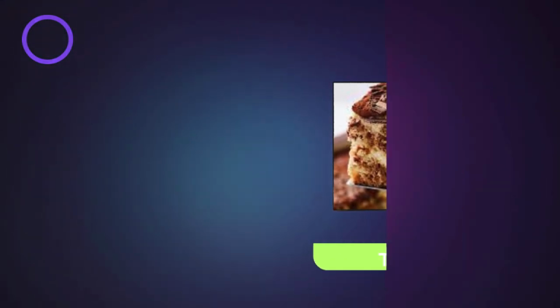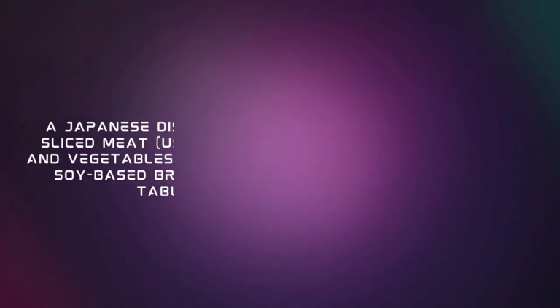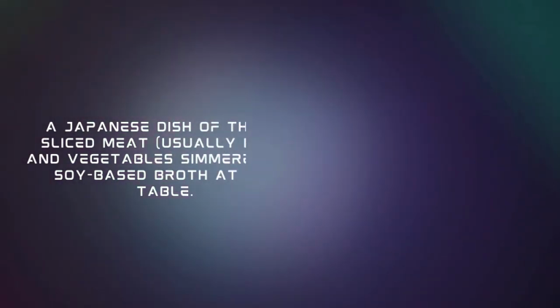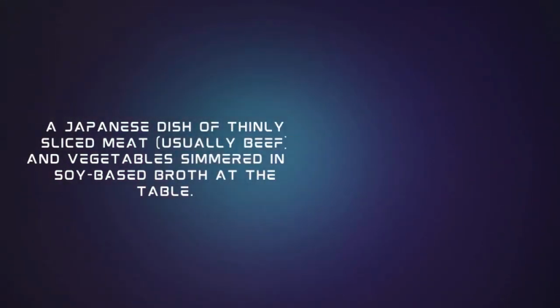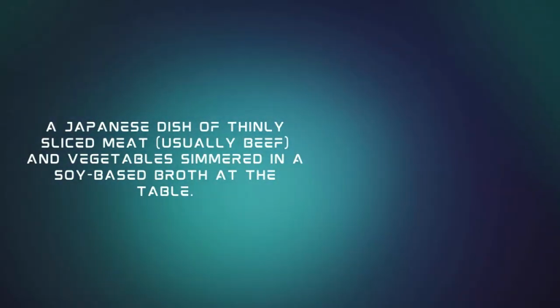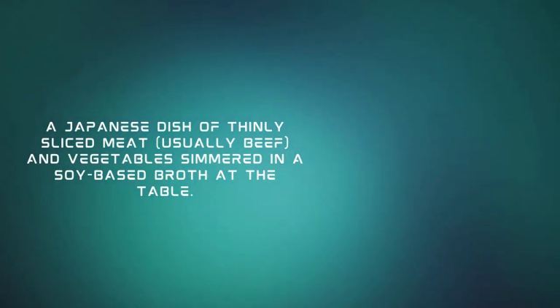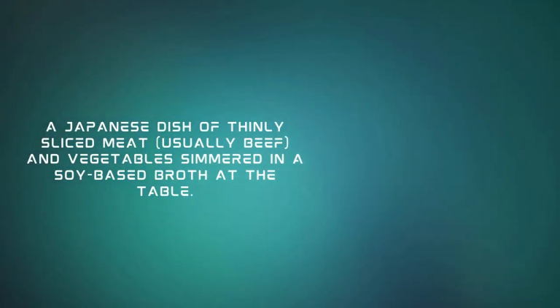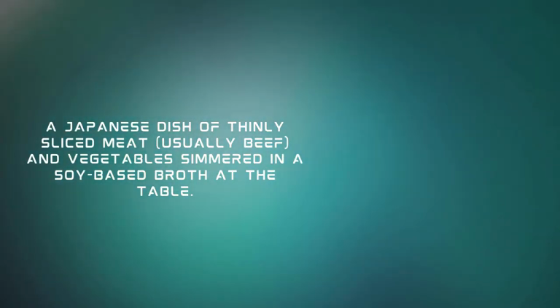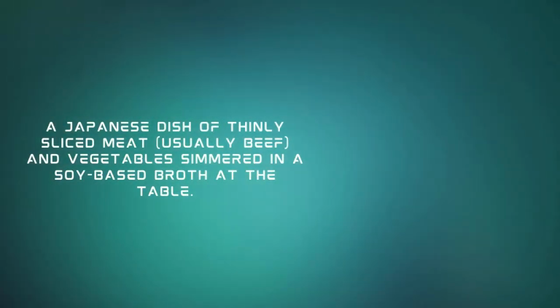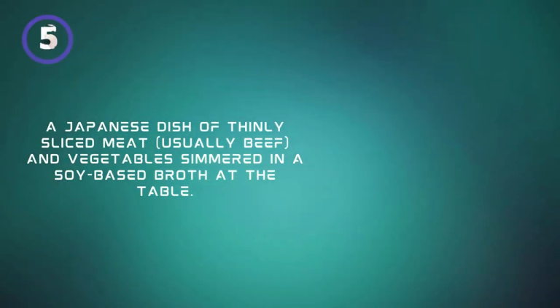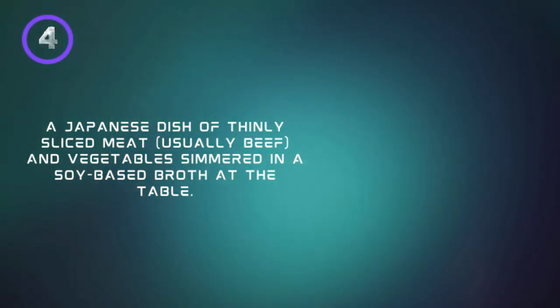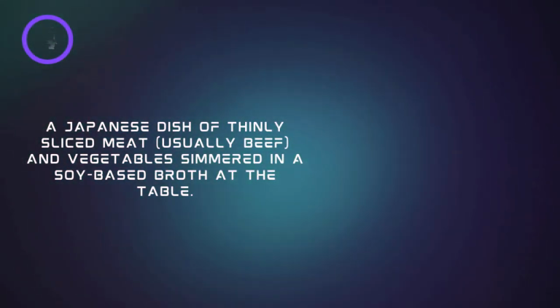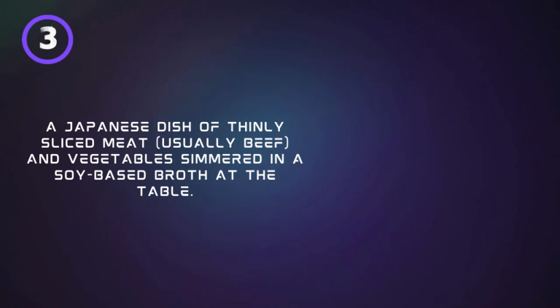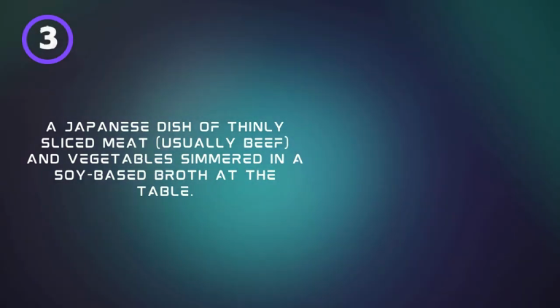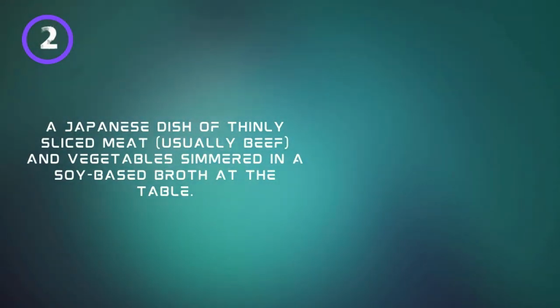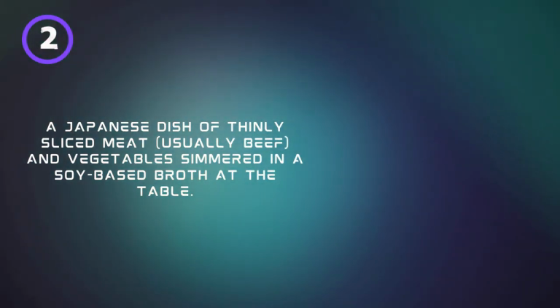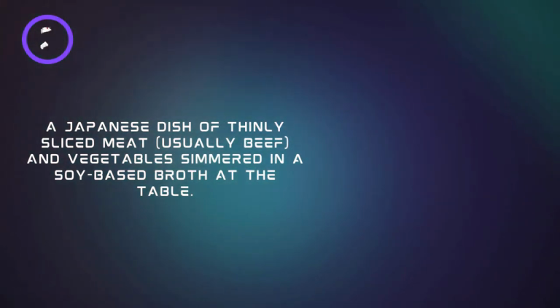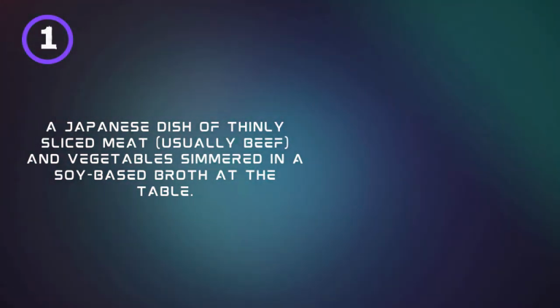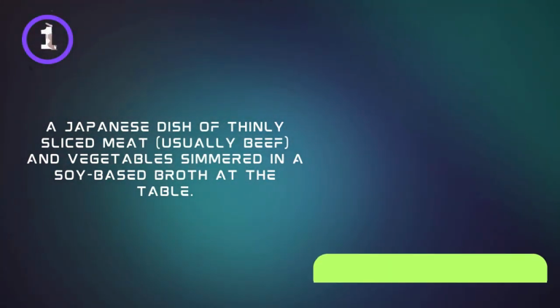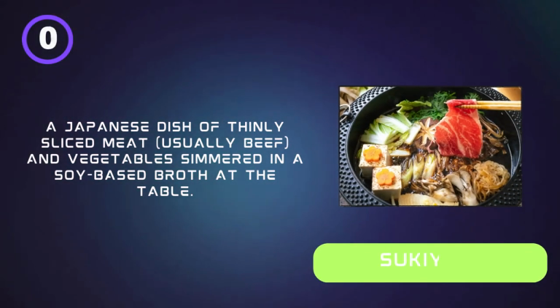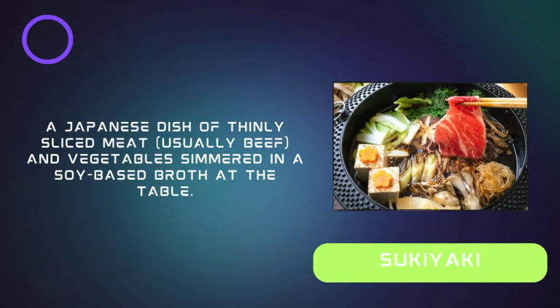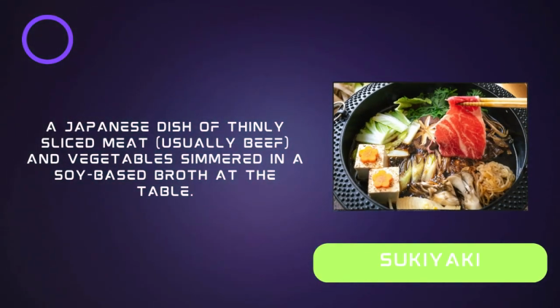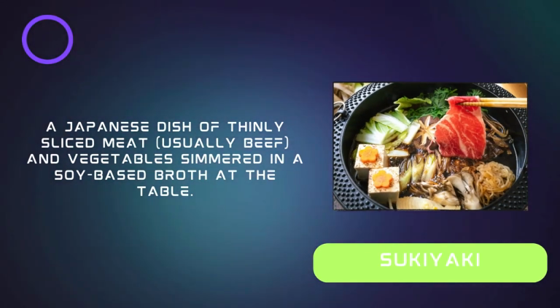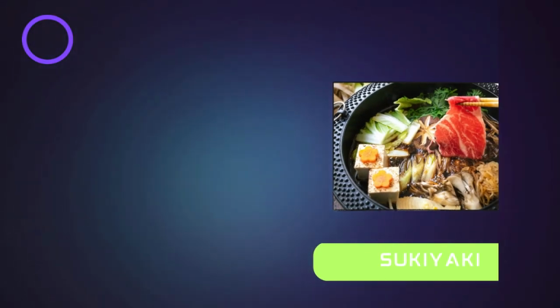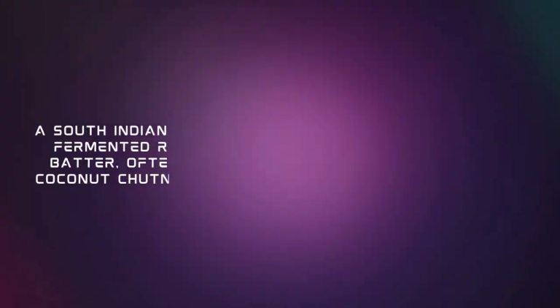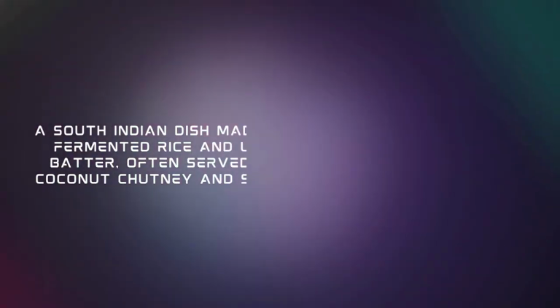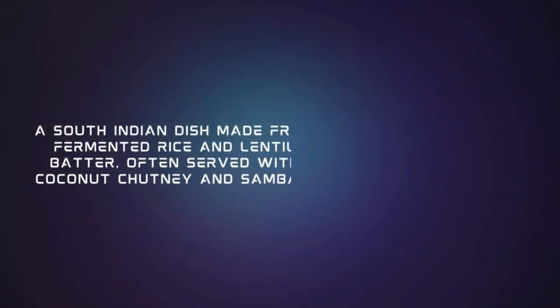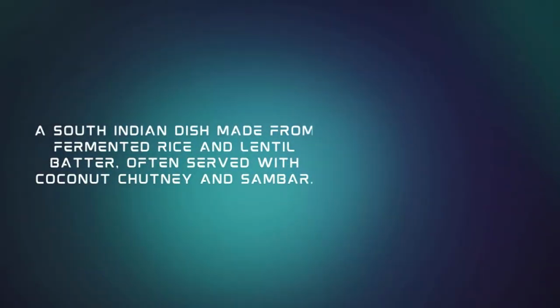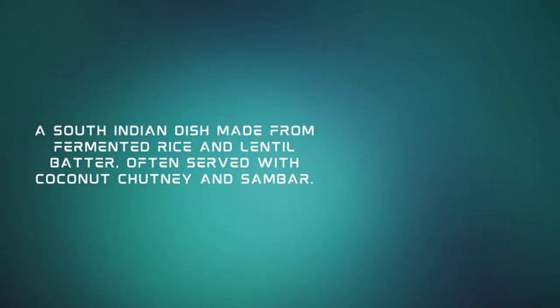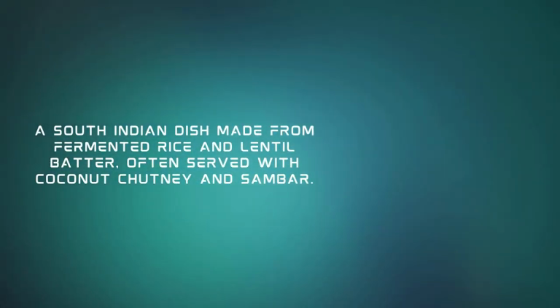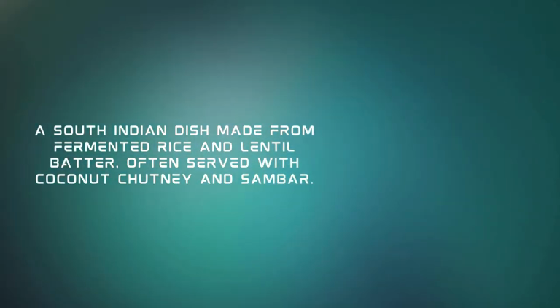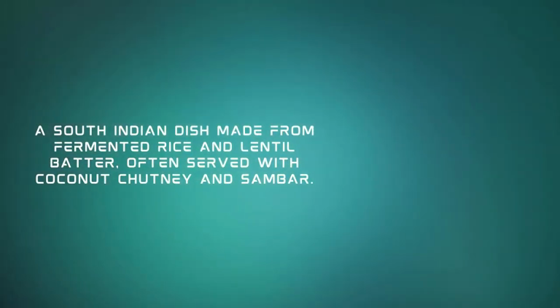A Japanese dish of thinly sliced meat, usually beef, and vegetables simmered in a soy-based broth at the table. Sukiyaki.